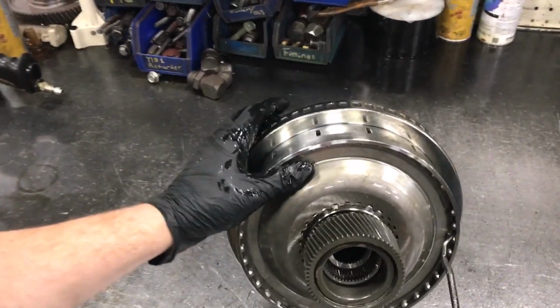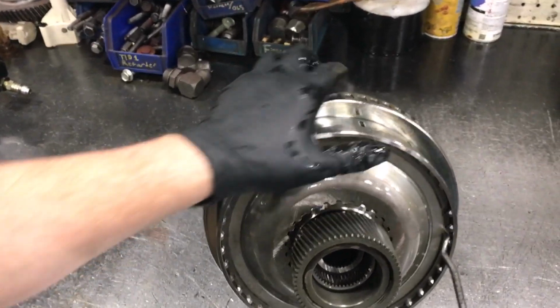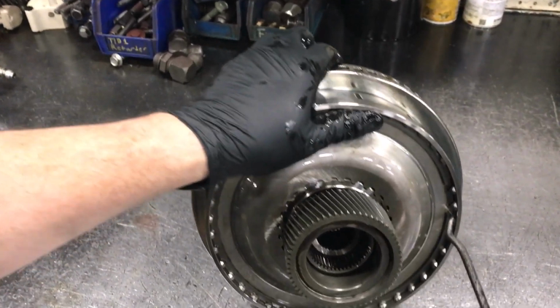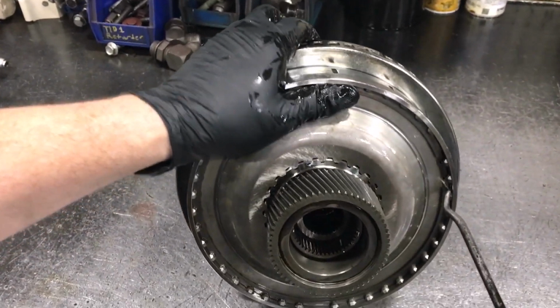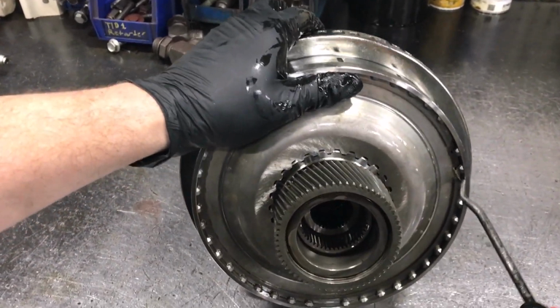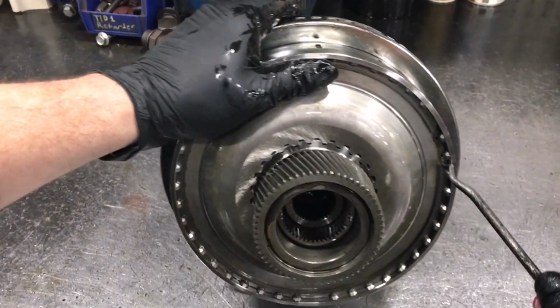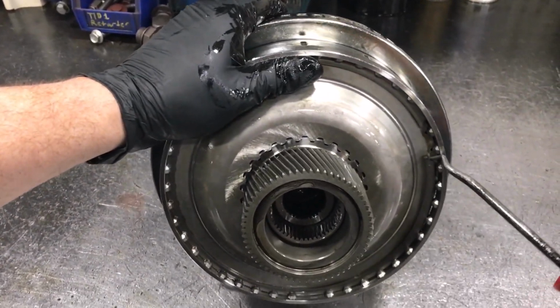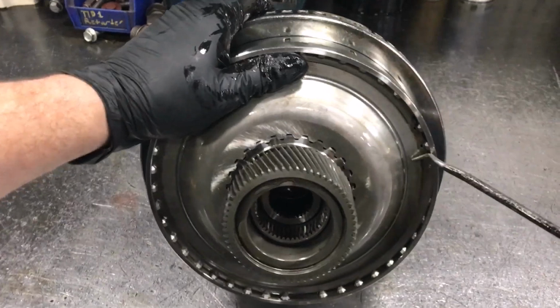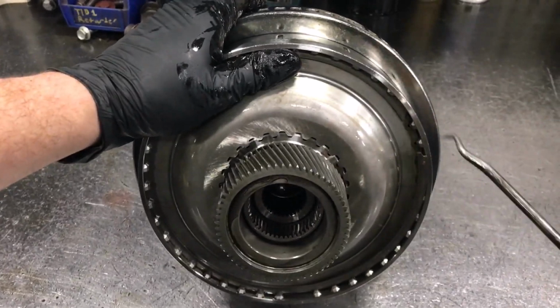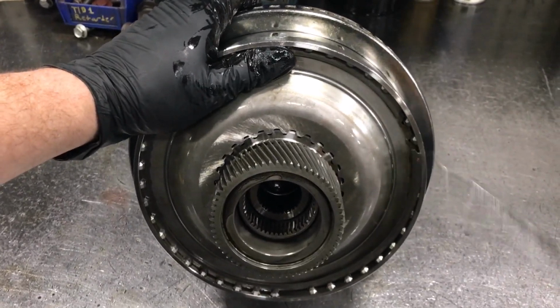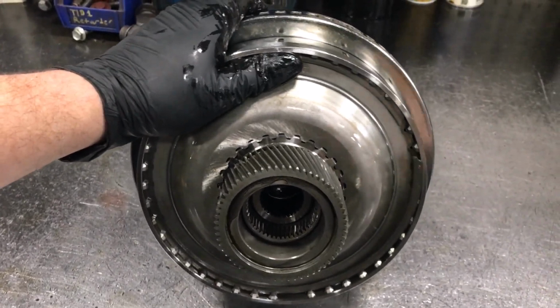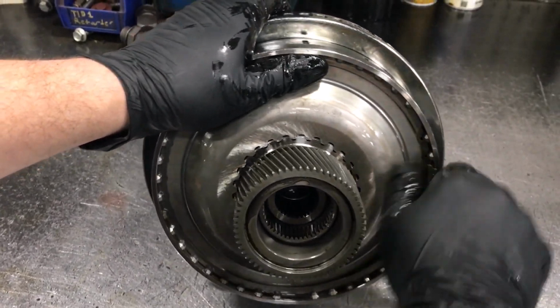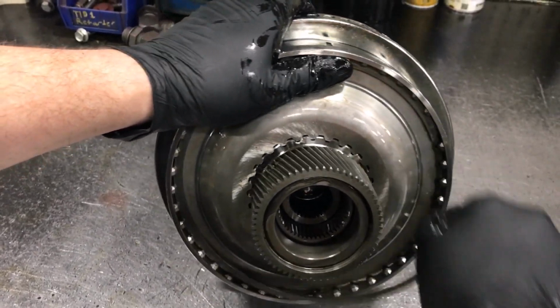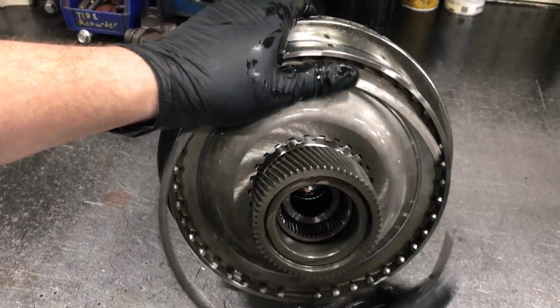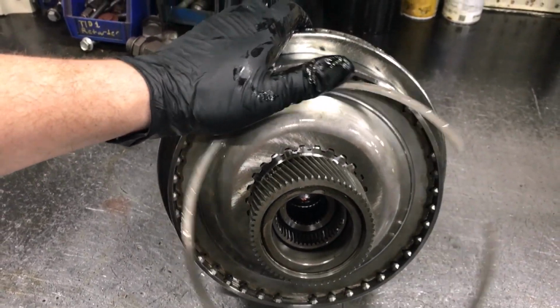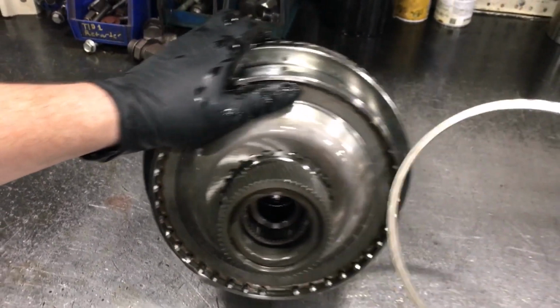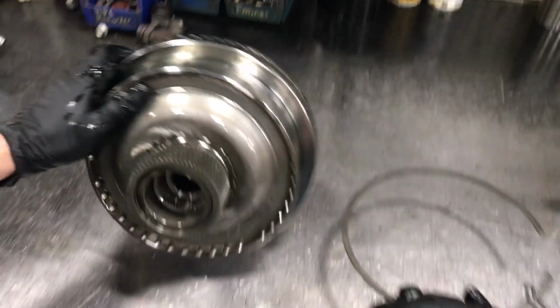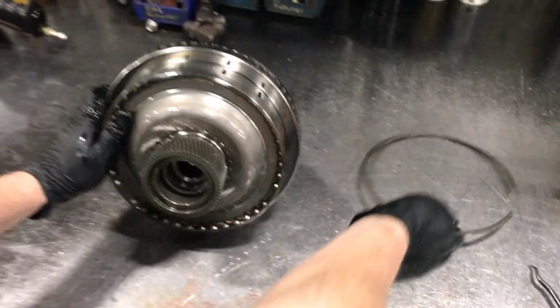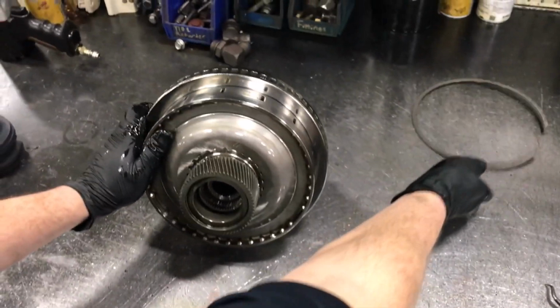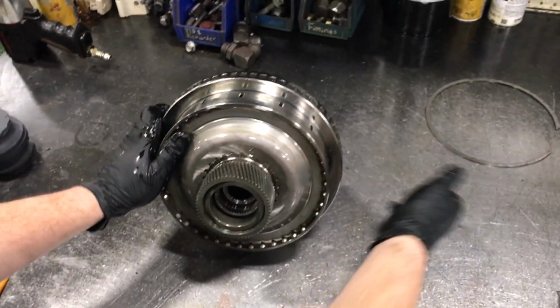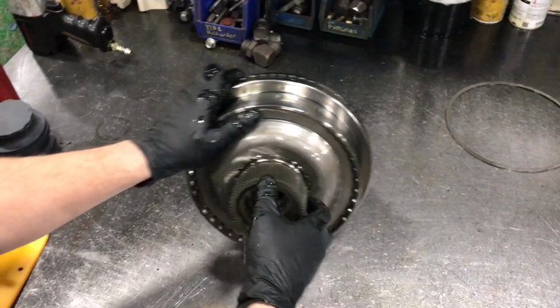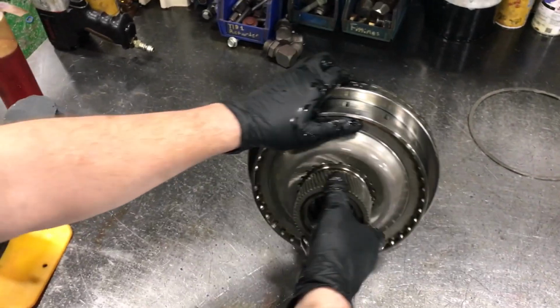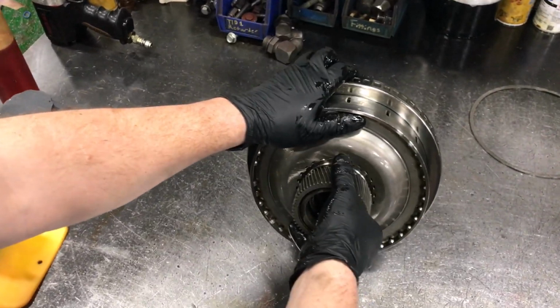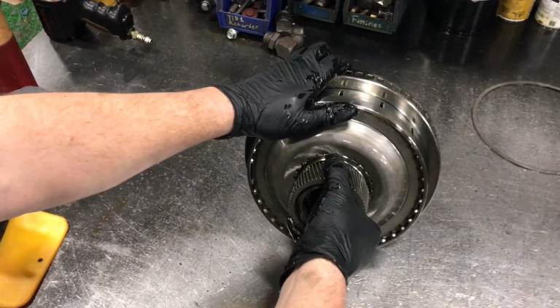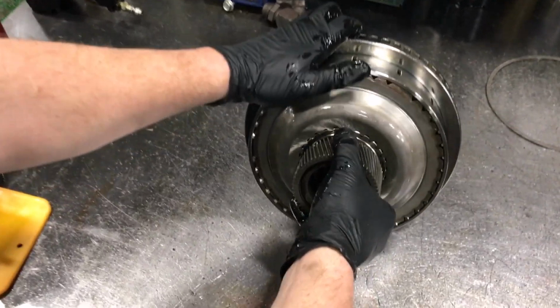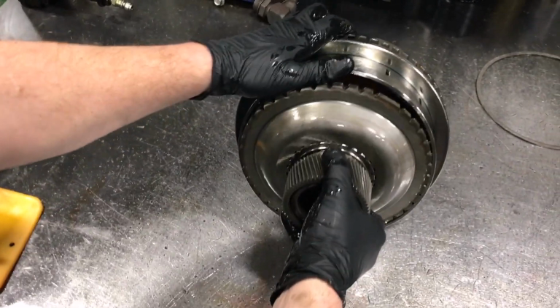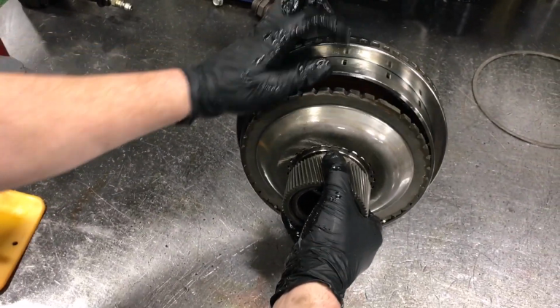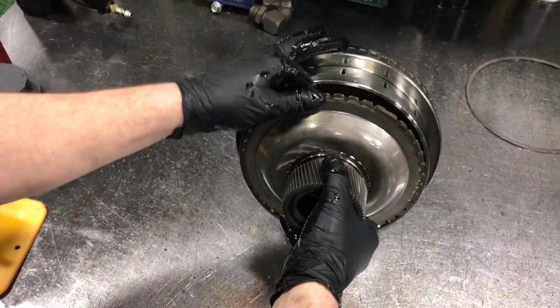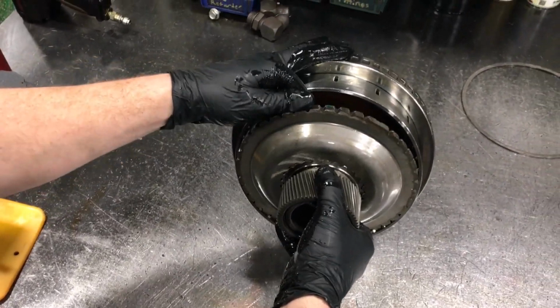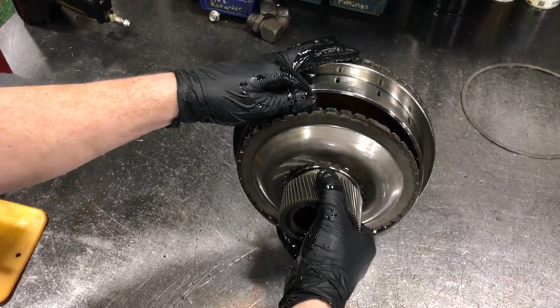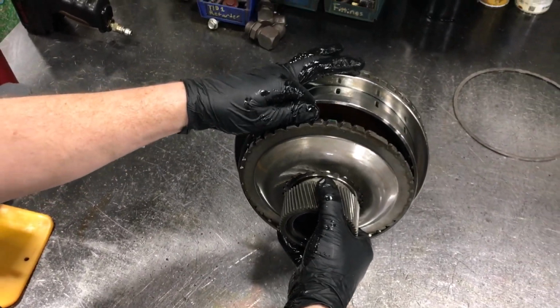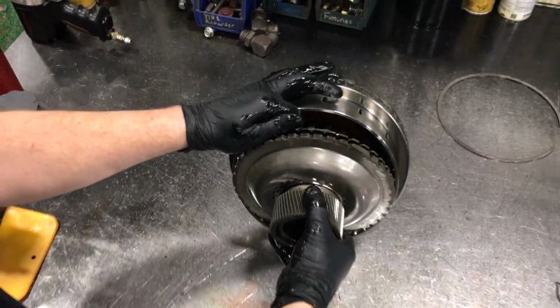So we're going to find the opening to the snap ring and just pry it out of there. Next we're going to take out the P1 sun gear and the drive flange.